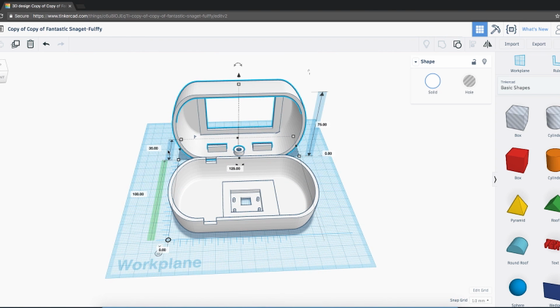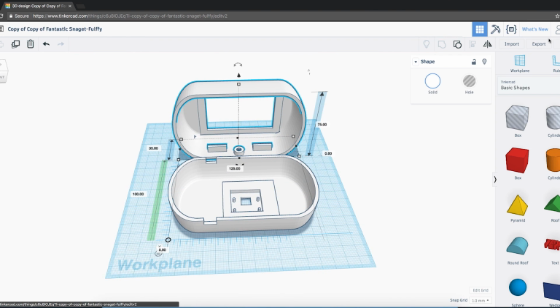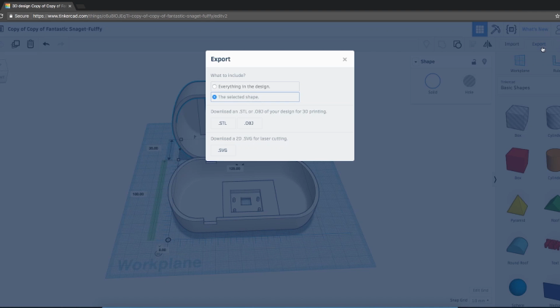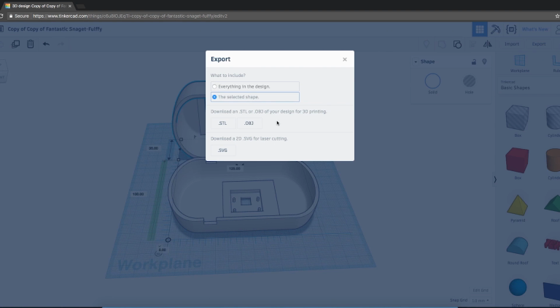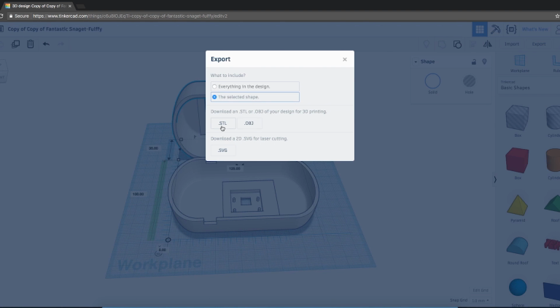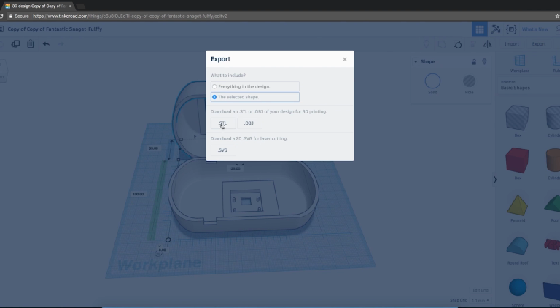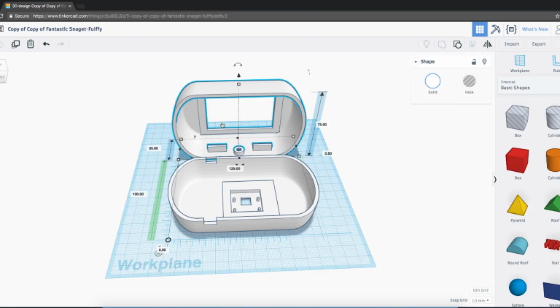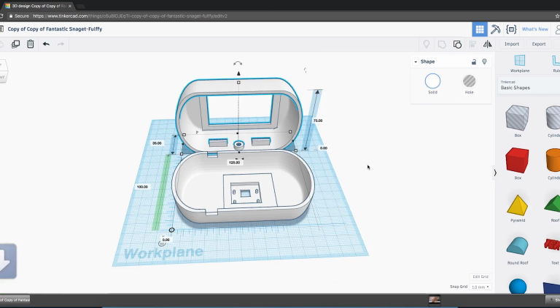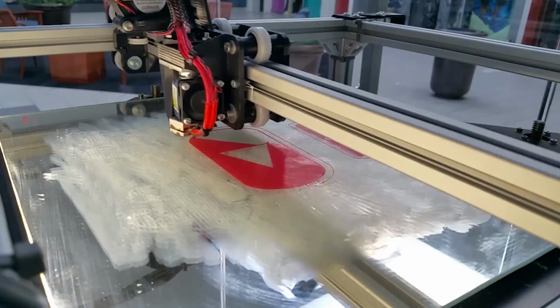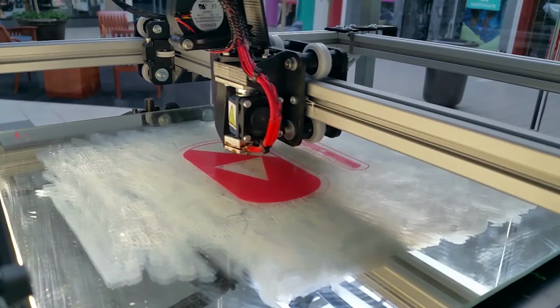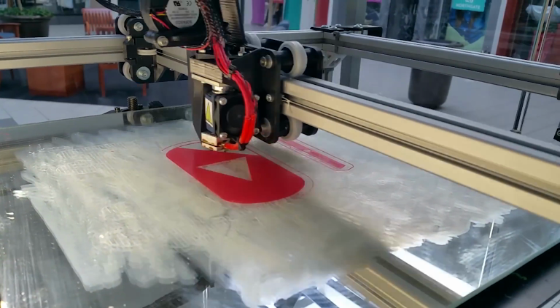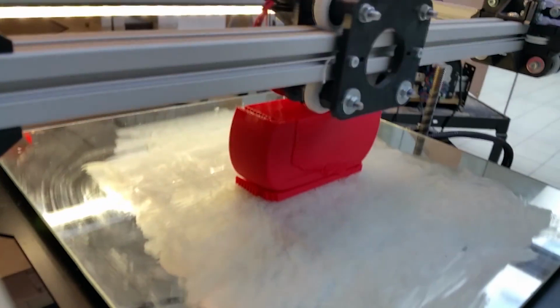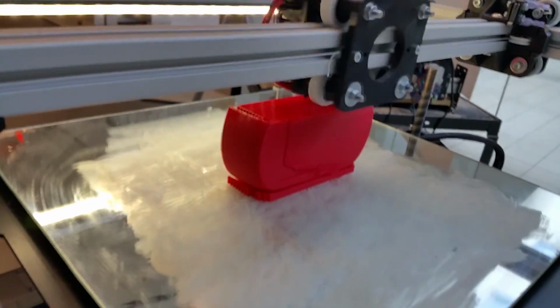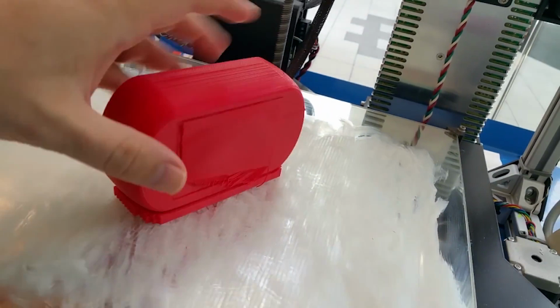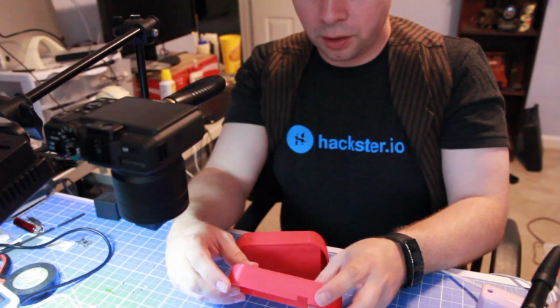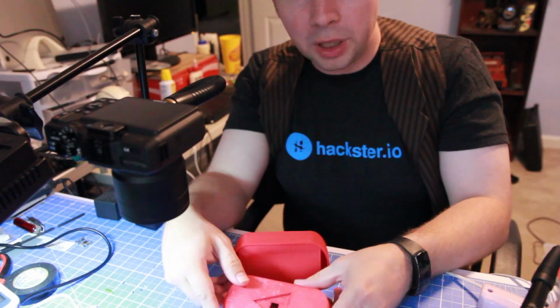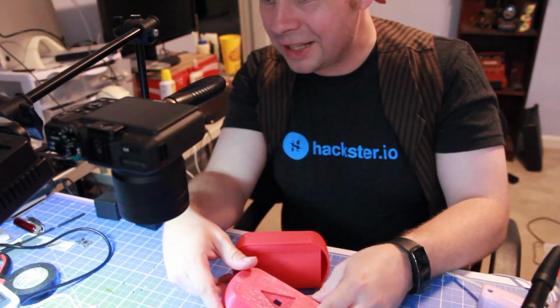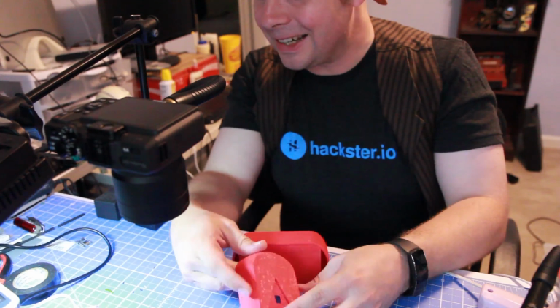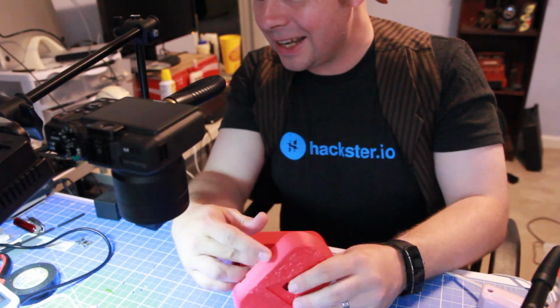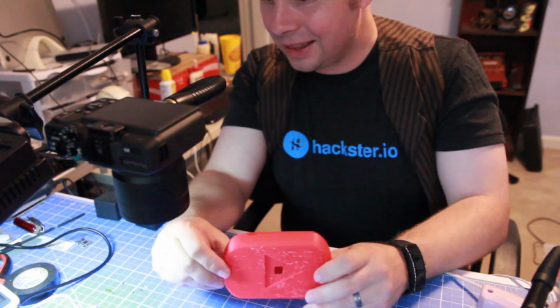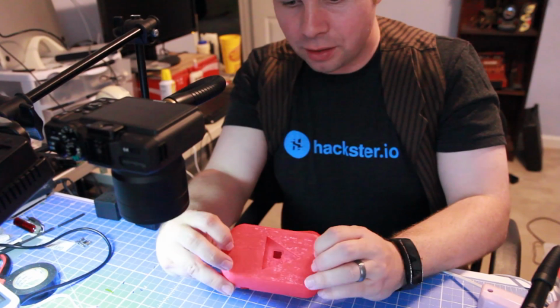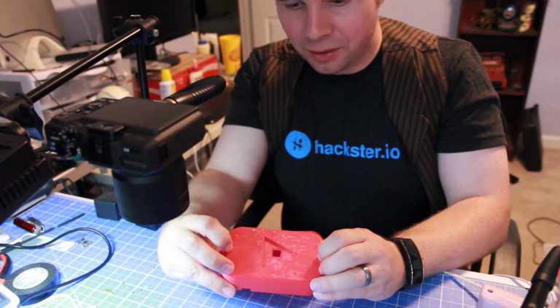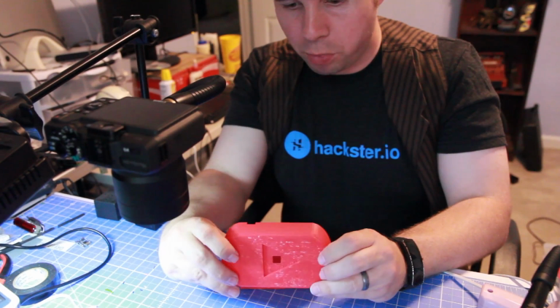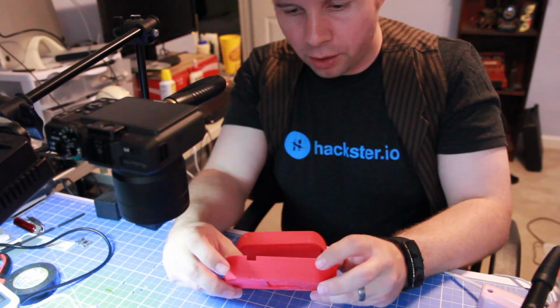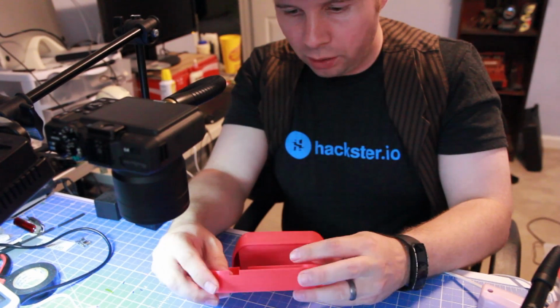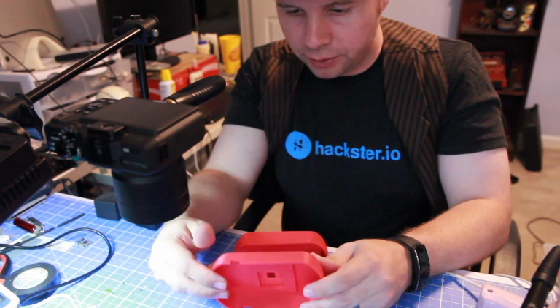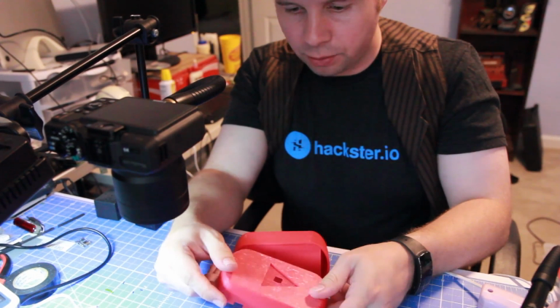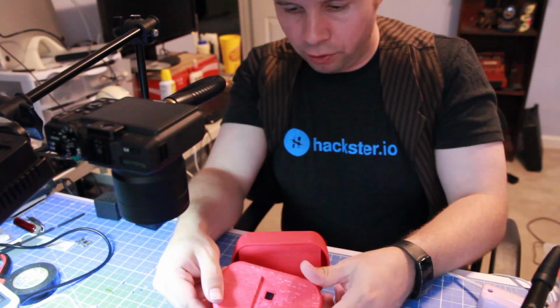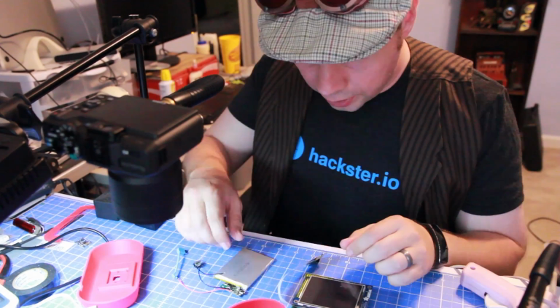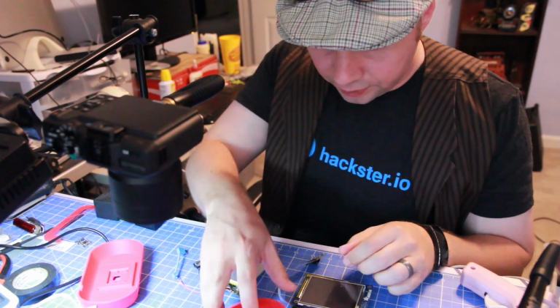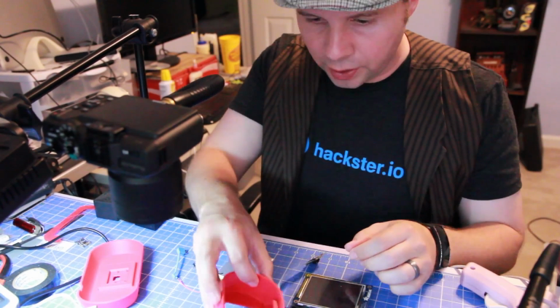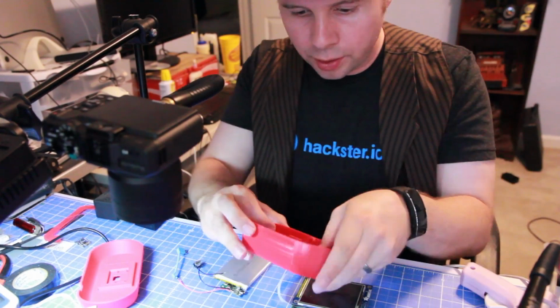Save it, export it, you're done. The 3D print is done and I think it turned out pretty darn well, if I do say so myself. All right, let's see if this thing works.